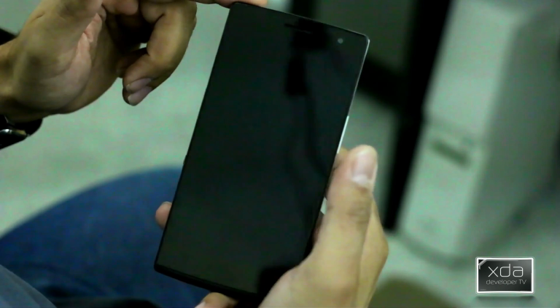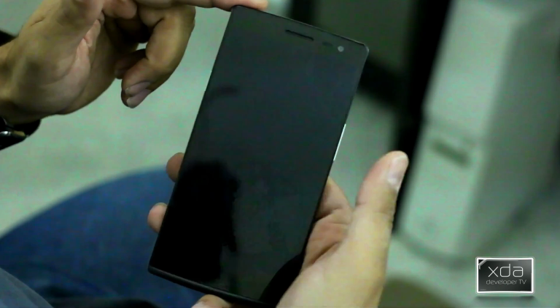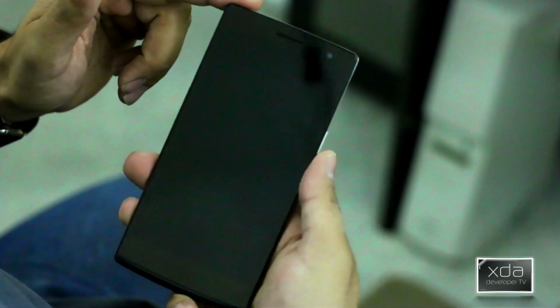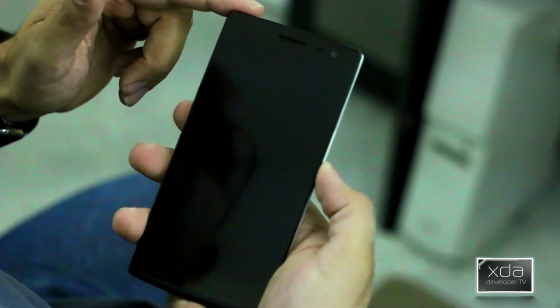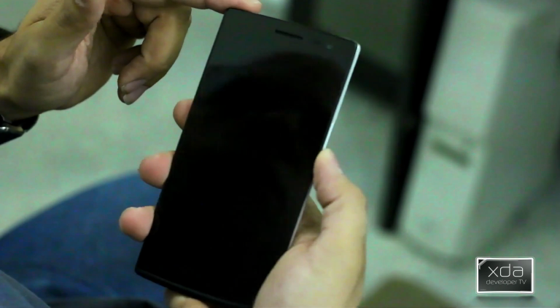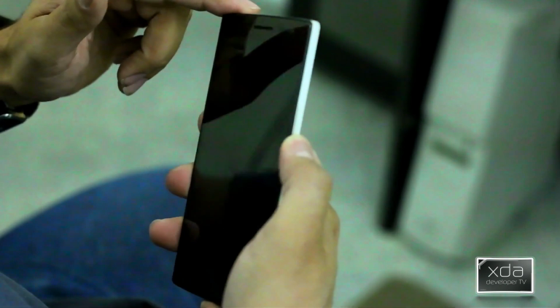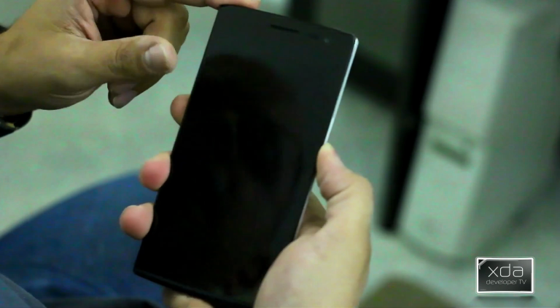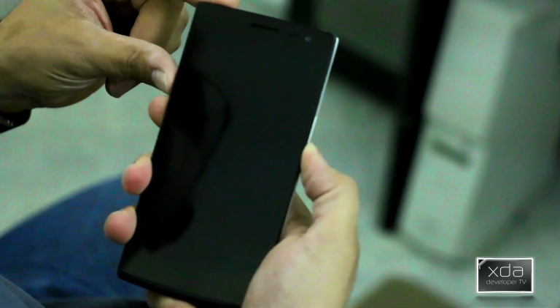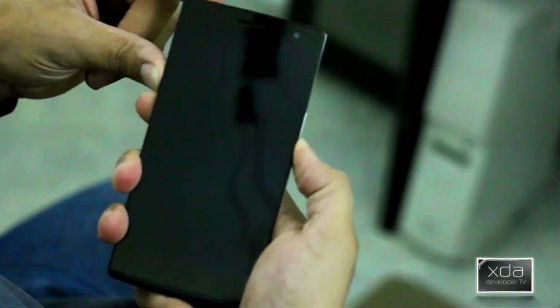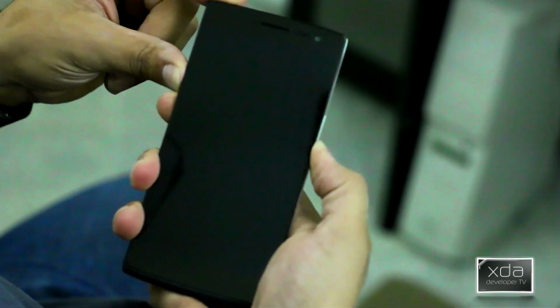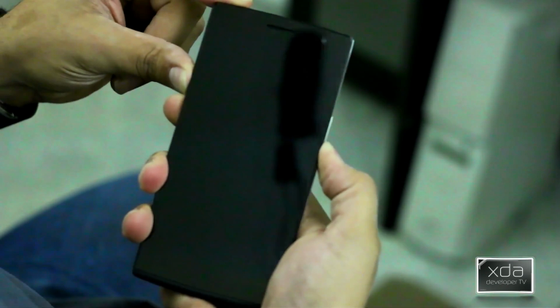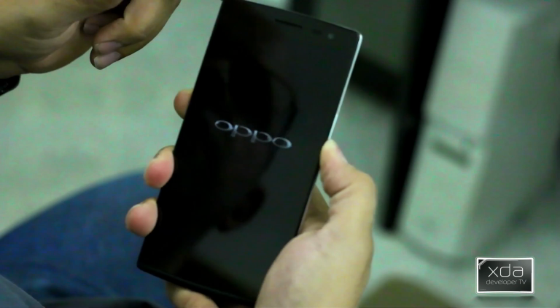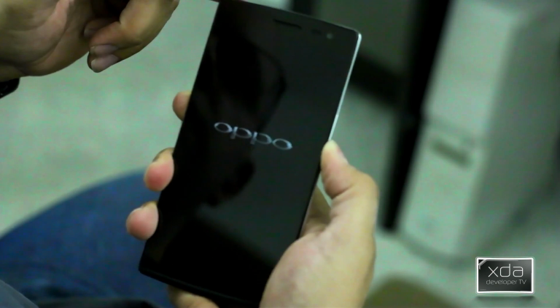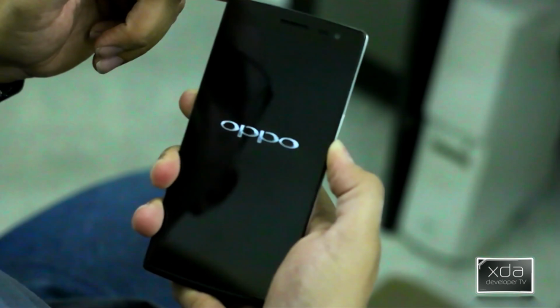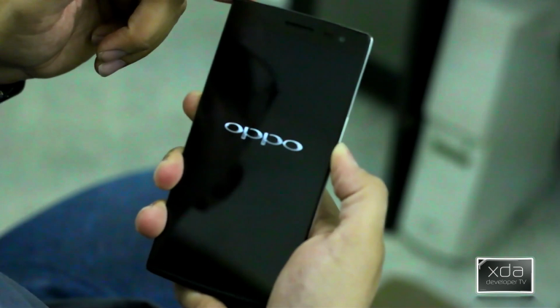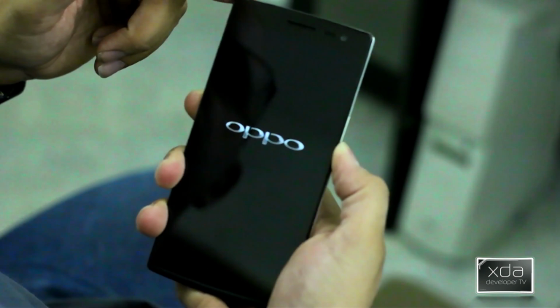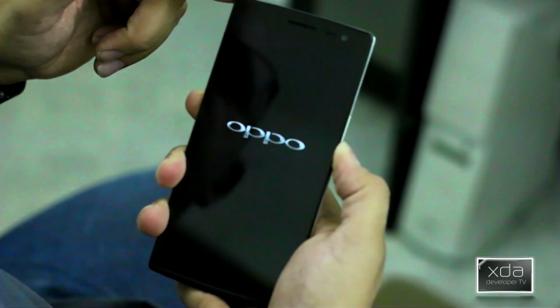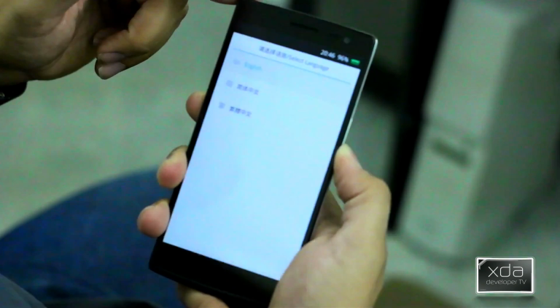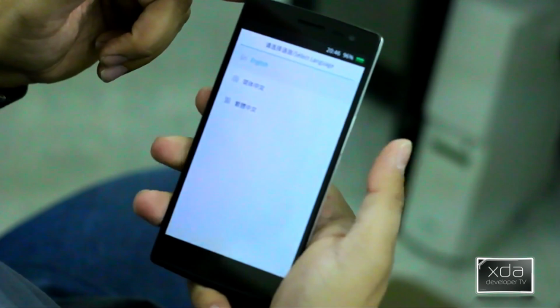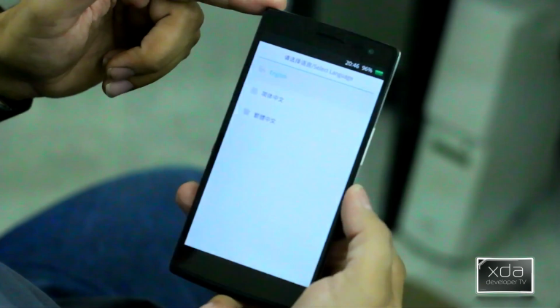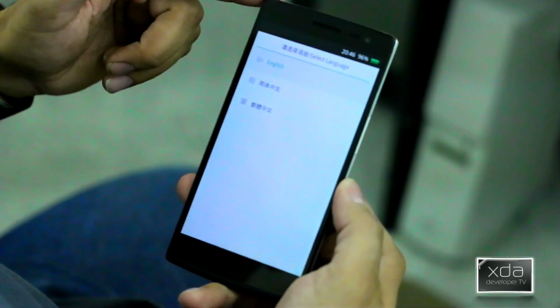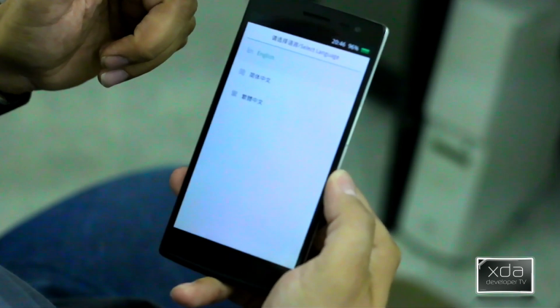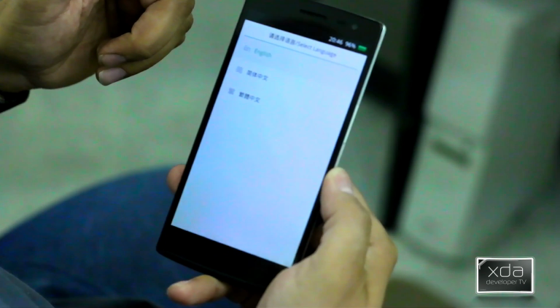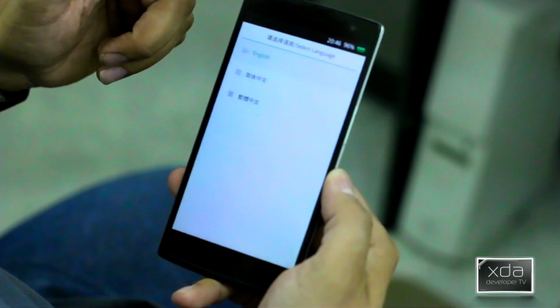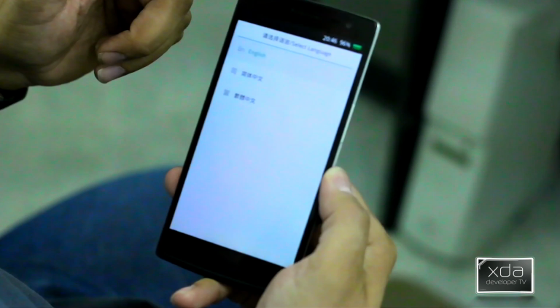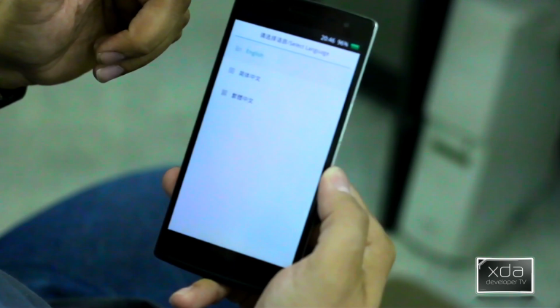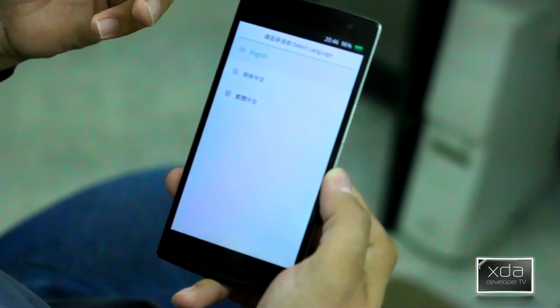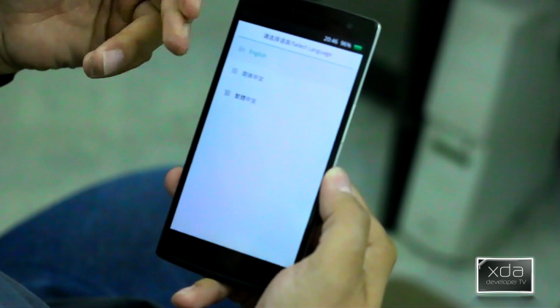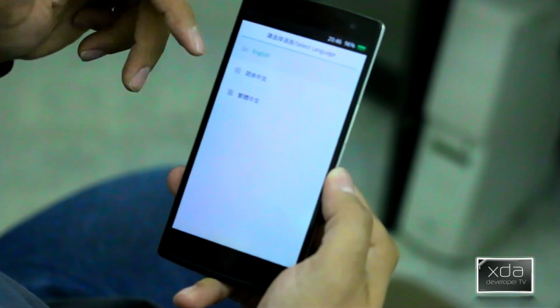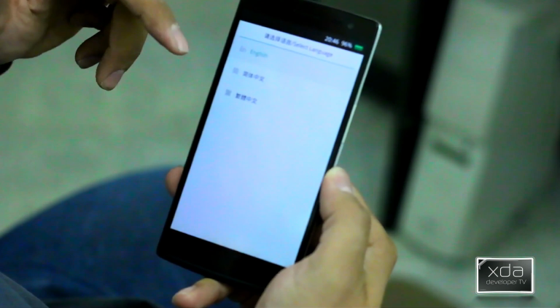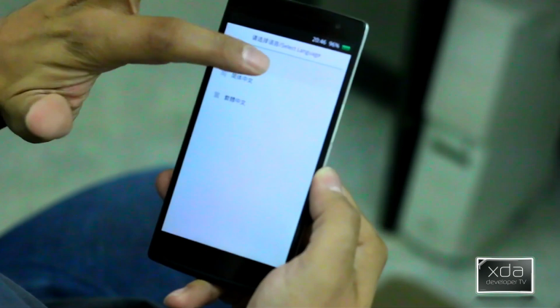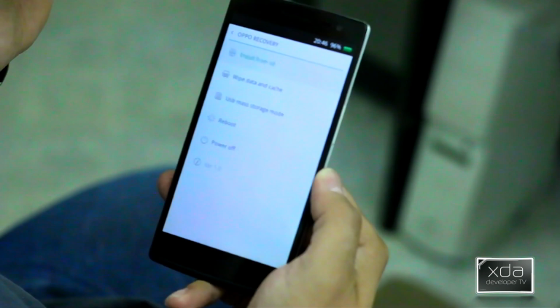Once the device vibrates and it's off, hold volume down and power. Release the power once you feel the vibration, and keep holding volume down. We're greeted with the actual OPPO standard recovery, which gives three different options to select. We'll go ahead and move to English.